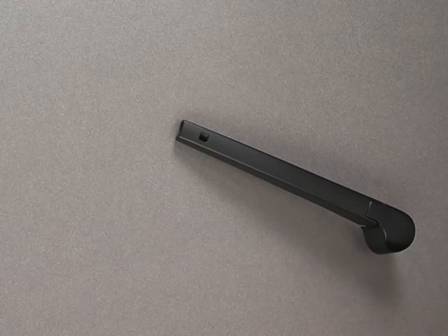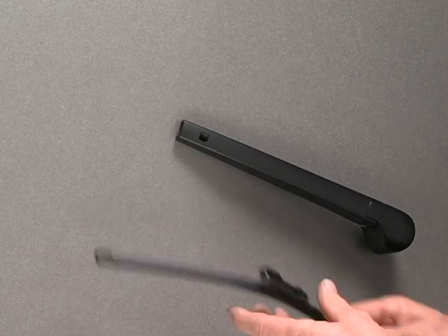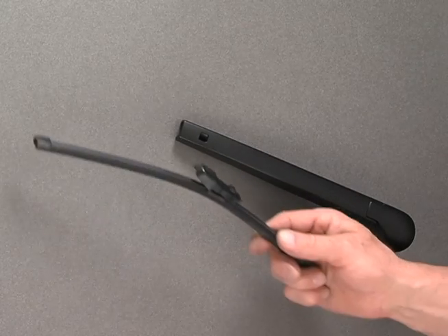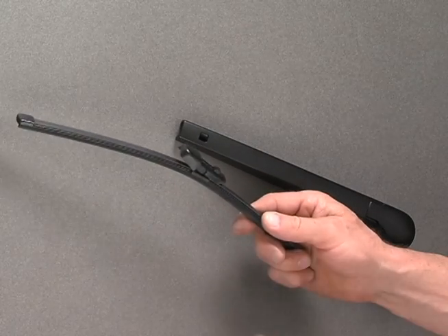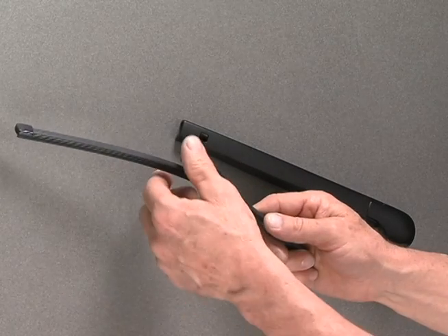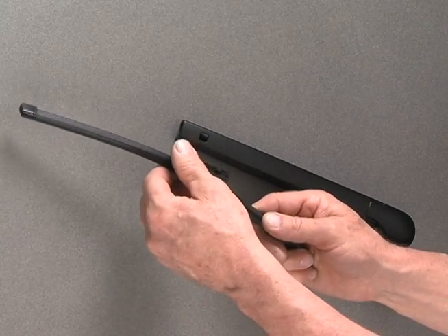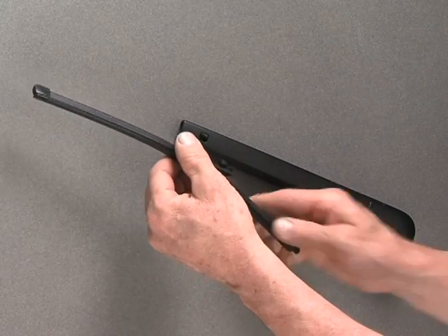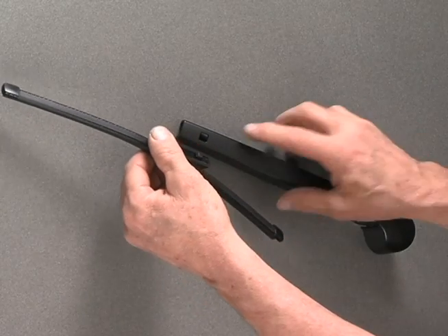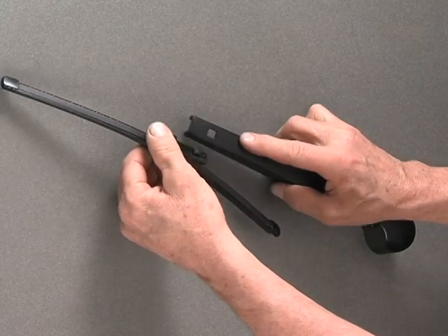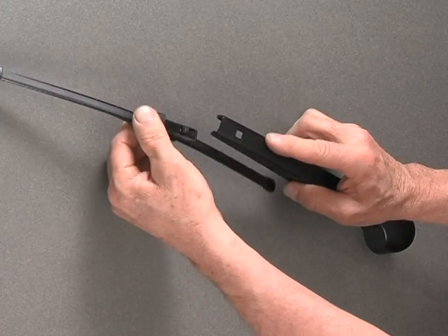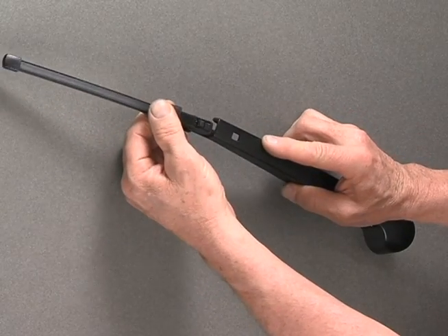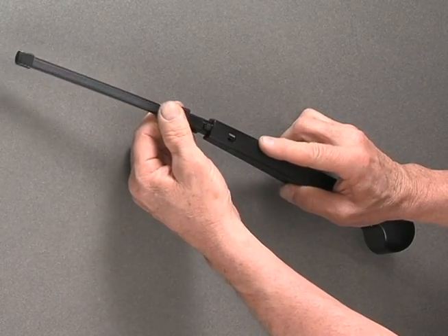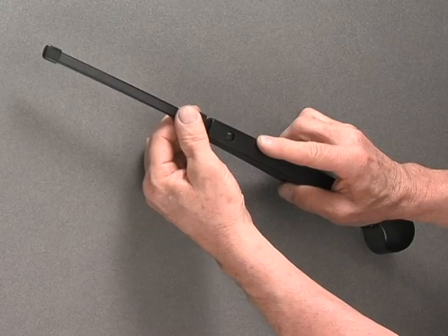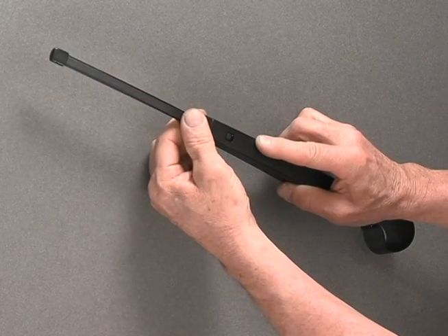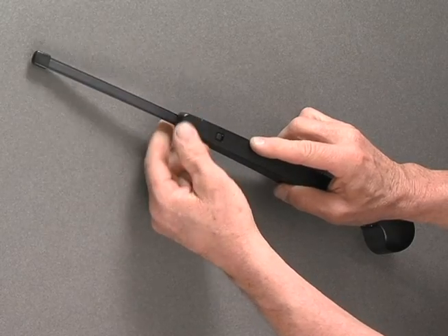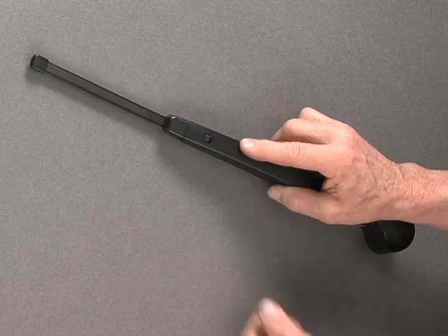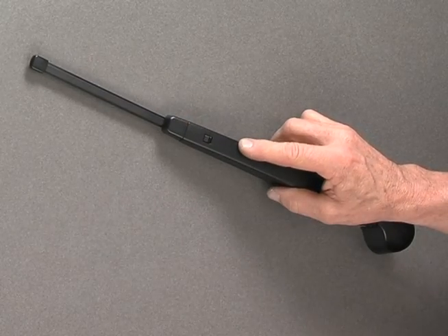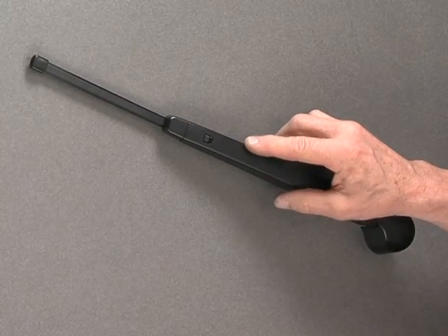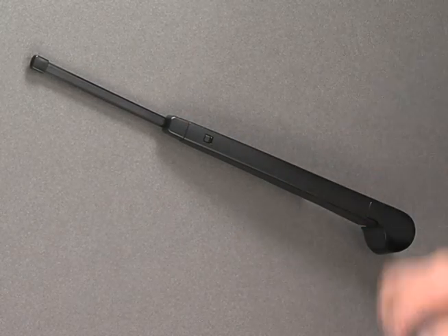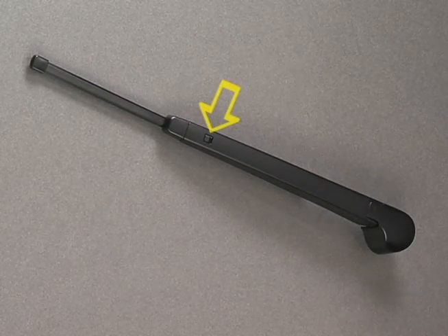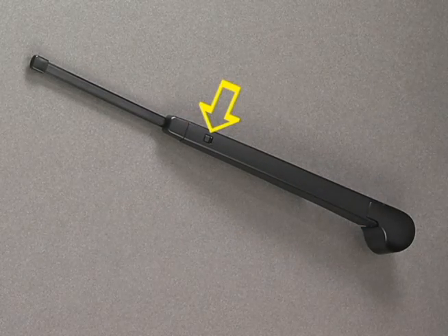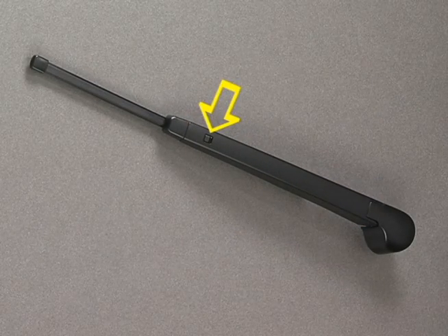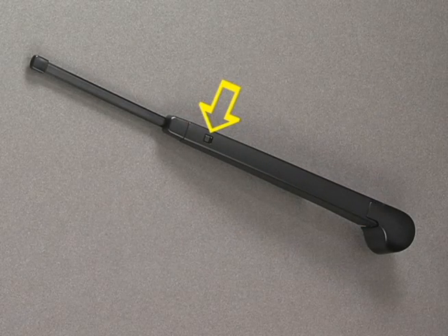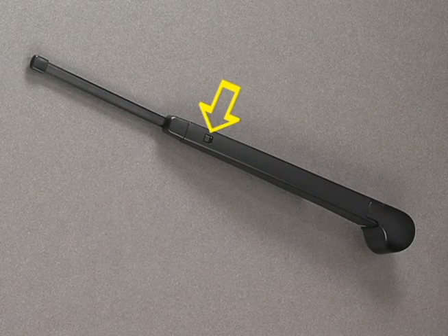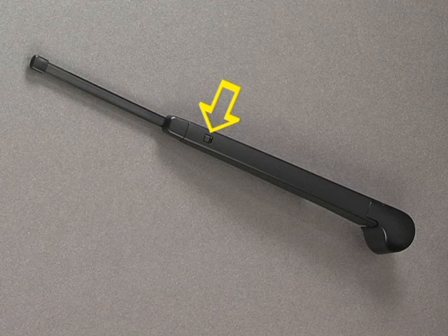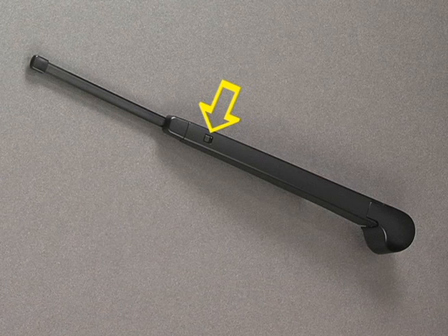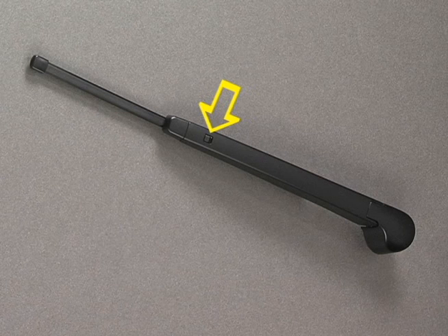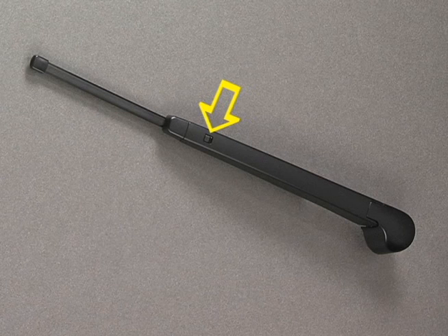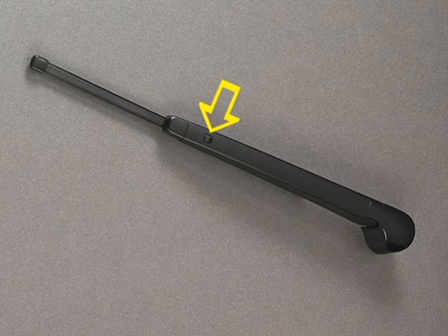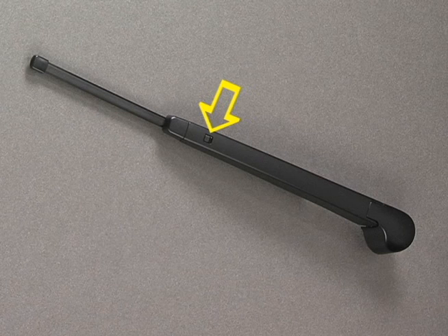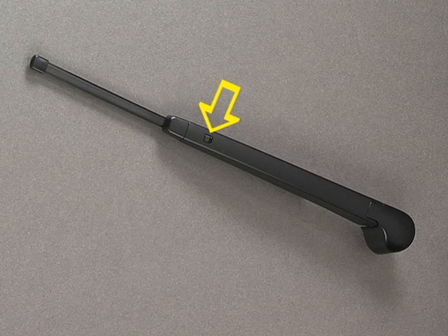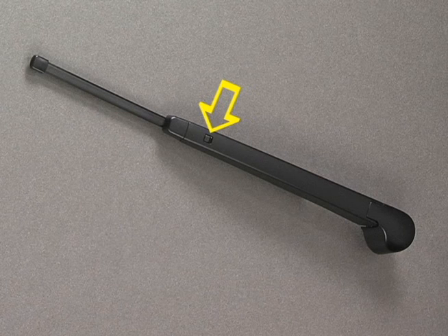Holding your thumb on the front of the adapter, push the back end of the adapter into the open end of the wiper arm. The button on the top of the adapter must lock into the hole in the top of the arm. Before use, be sure the wiper blade is locked onto the wiper arm.